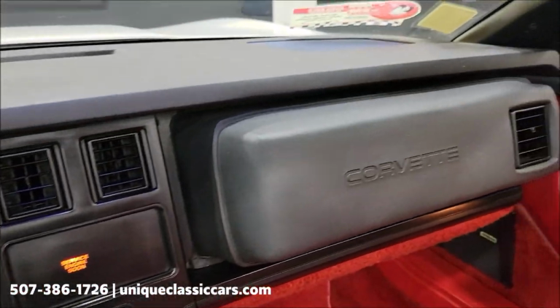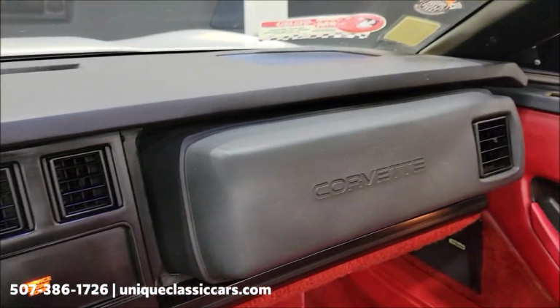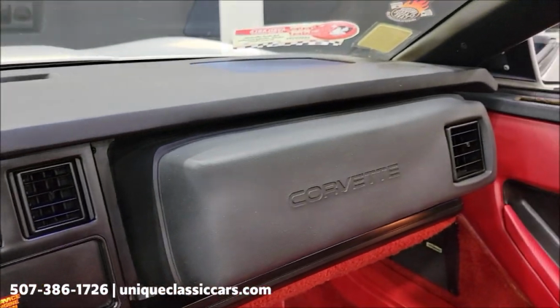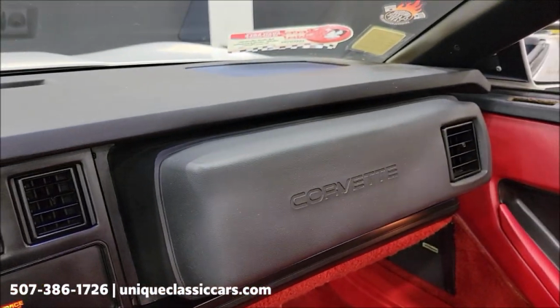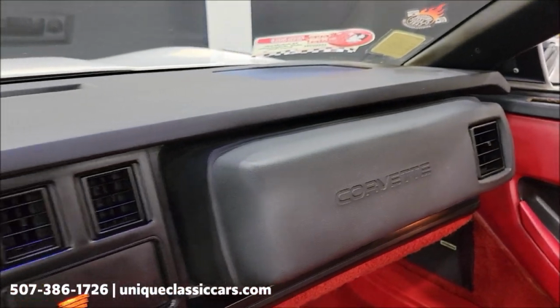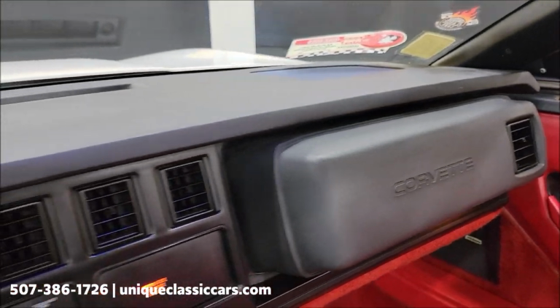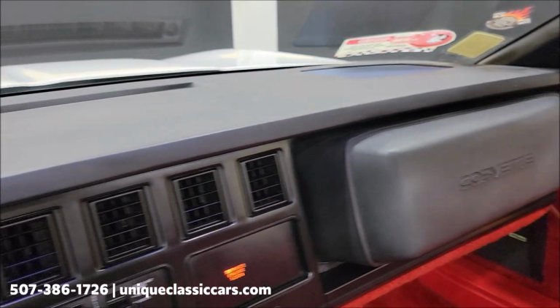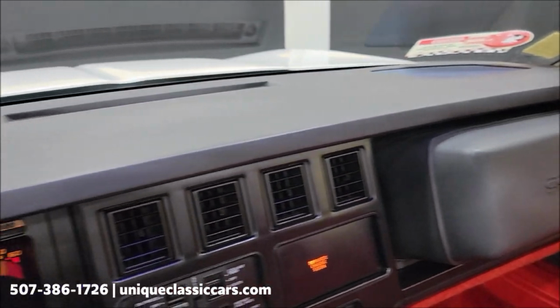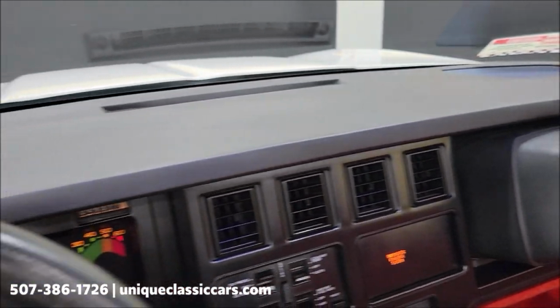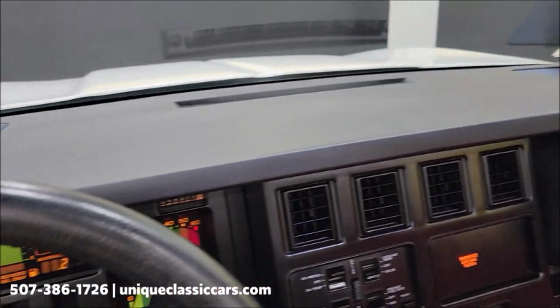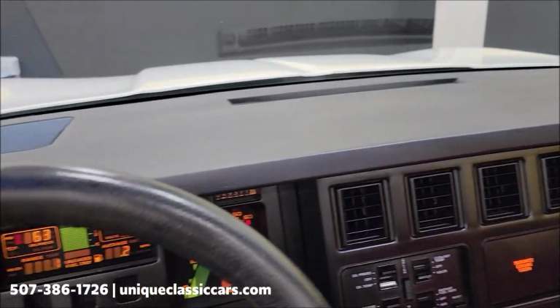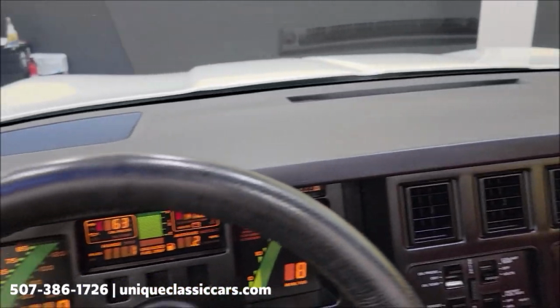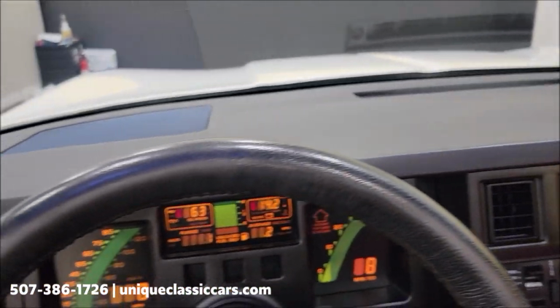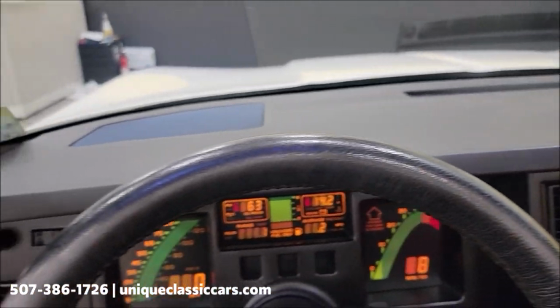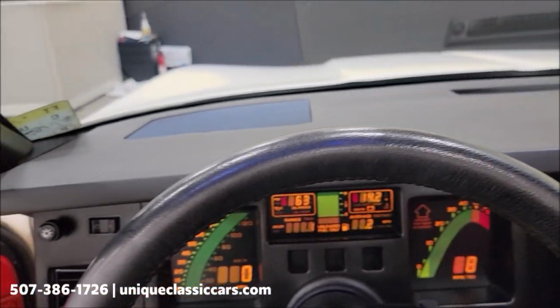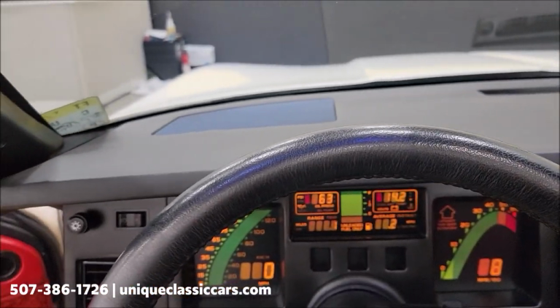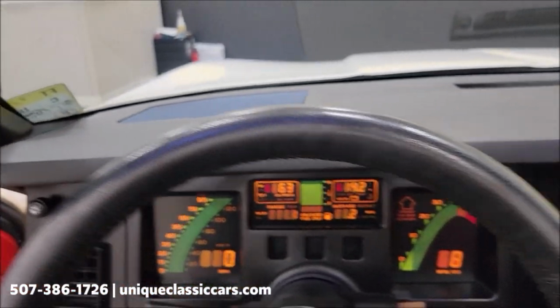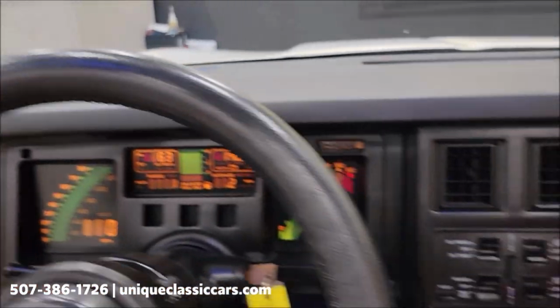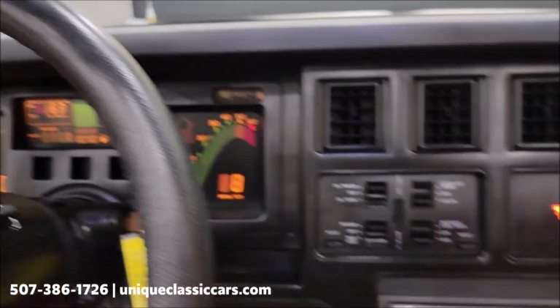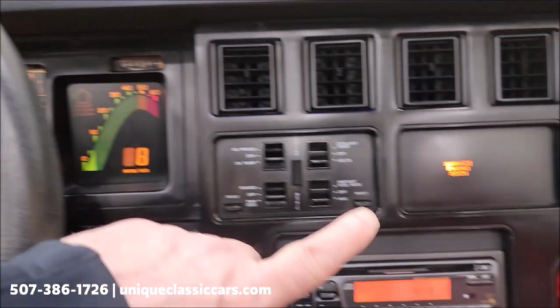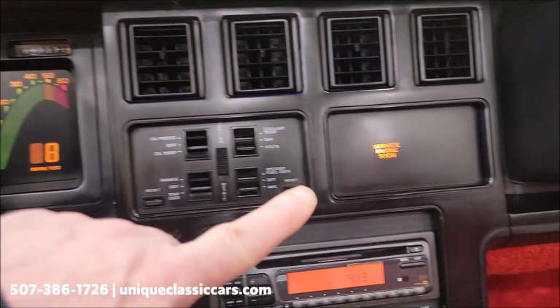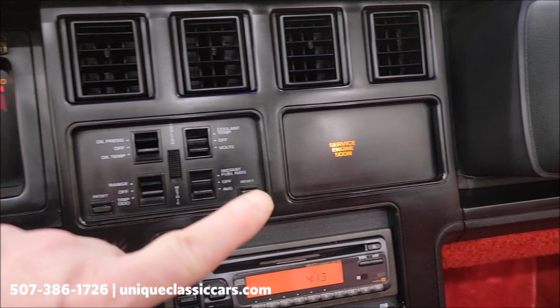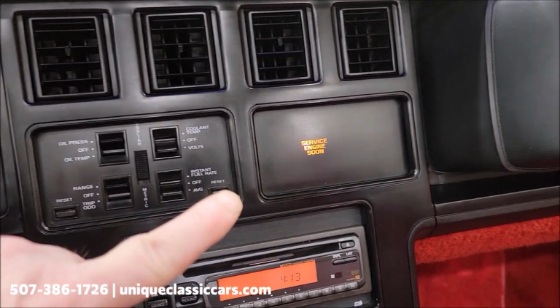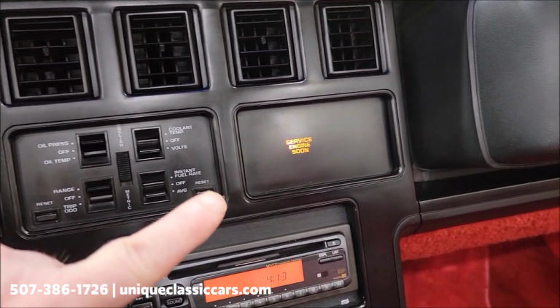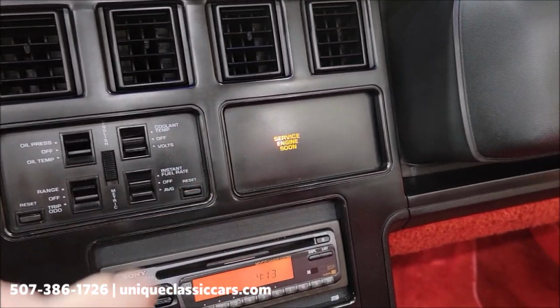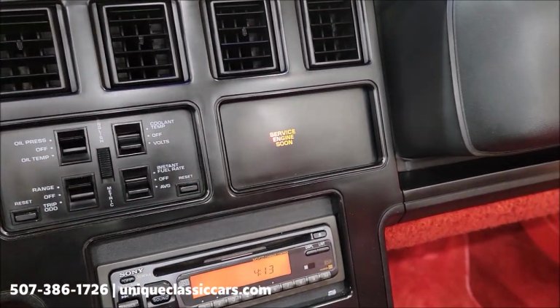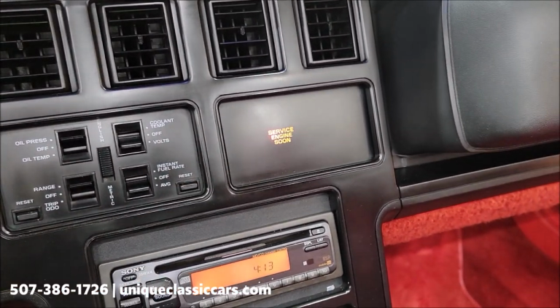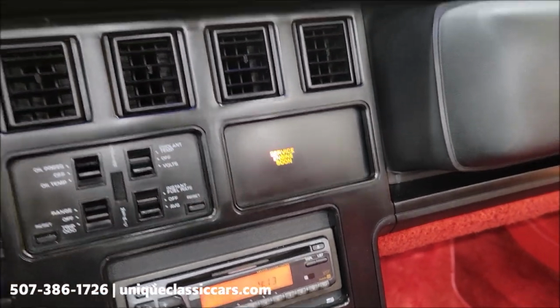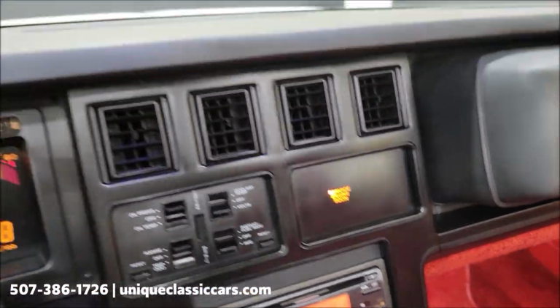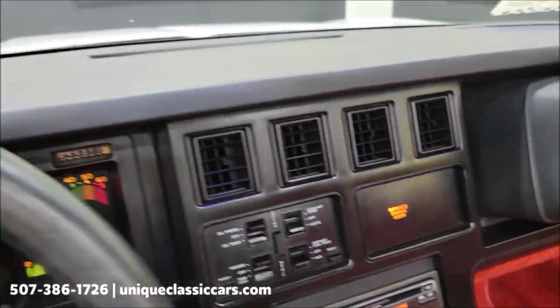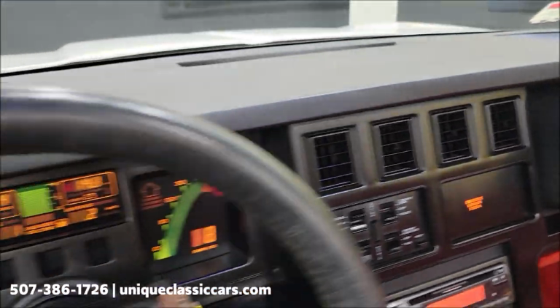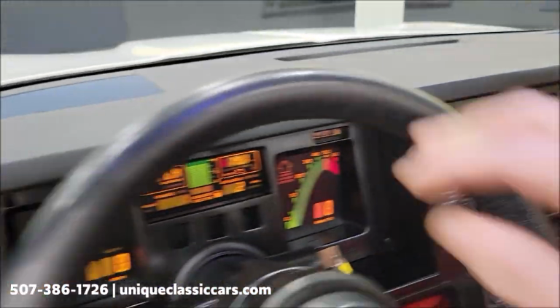Power steering, power brakes — and the AC does need a little attention. Also, one of the techs mentioned, and you can see it right there, there is a service engine light on.